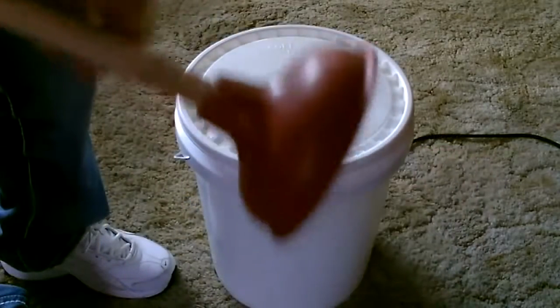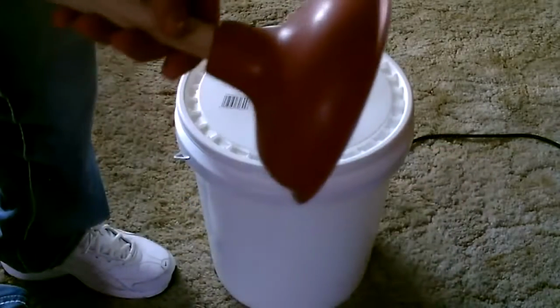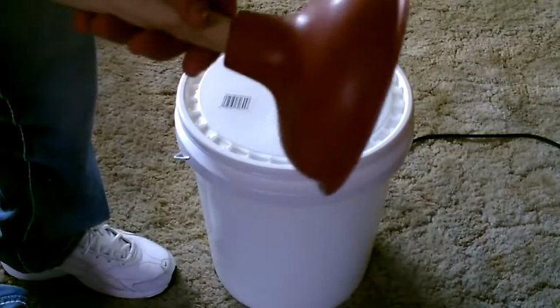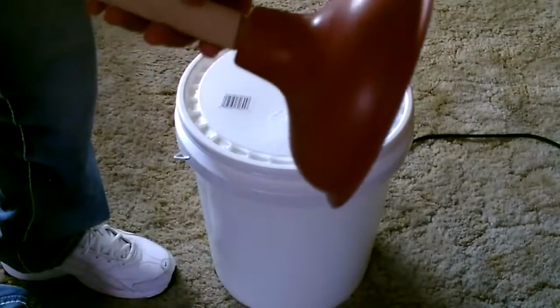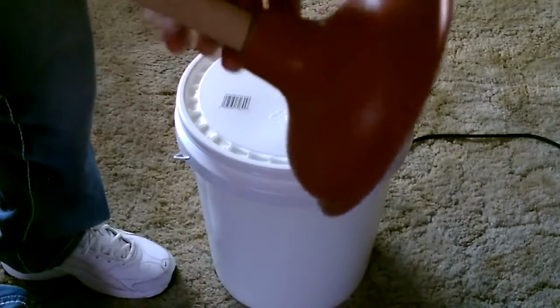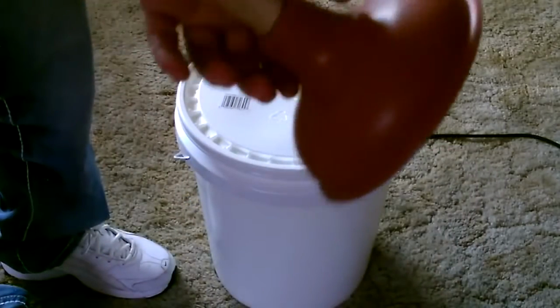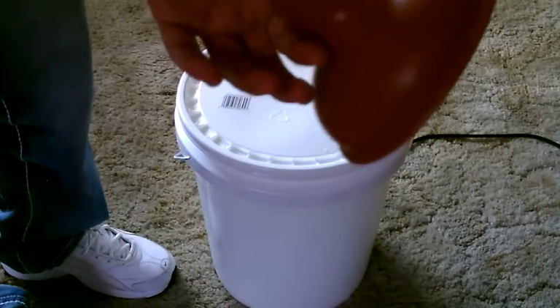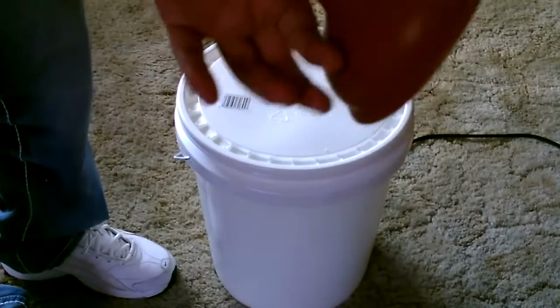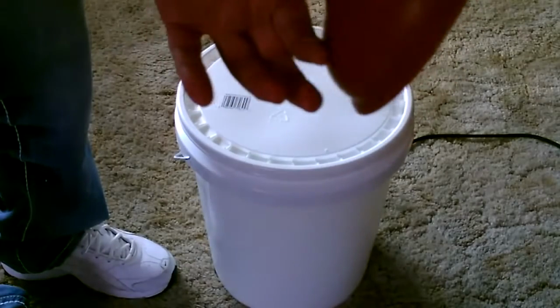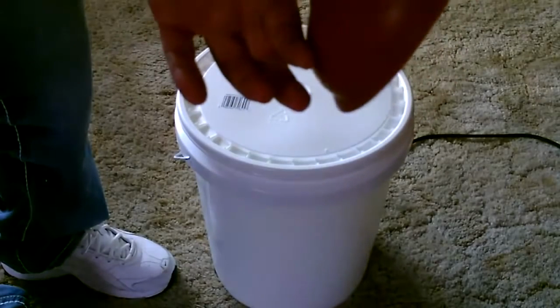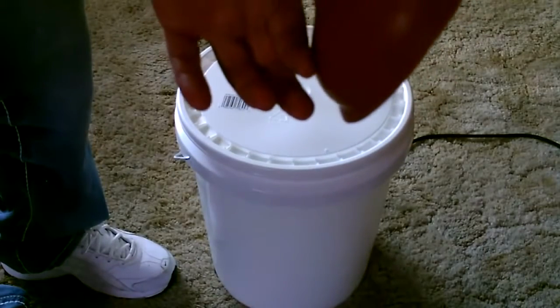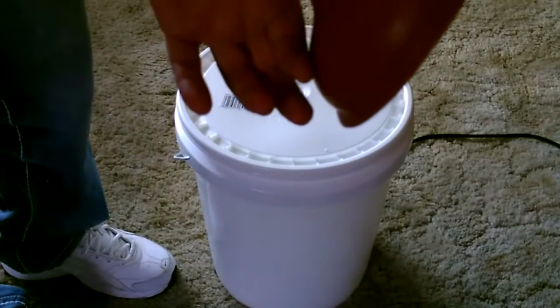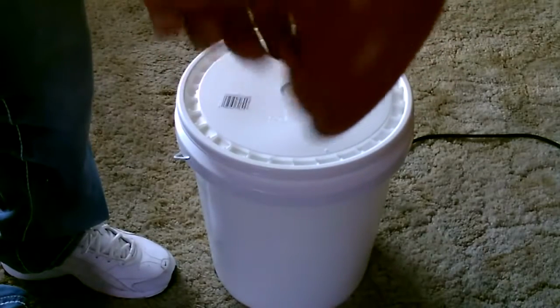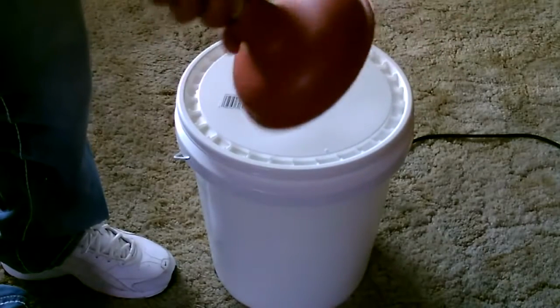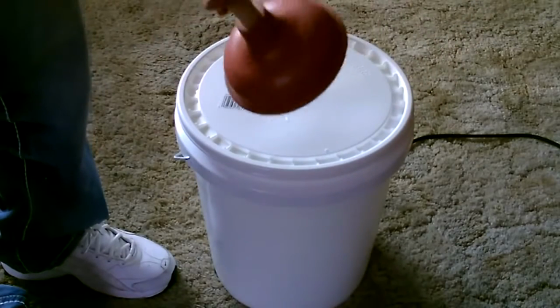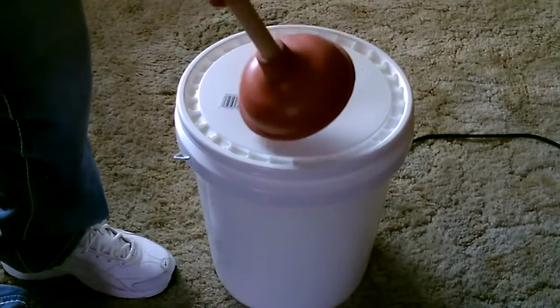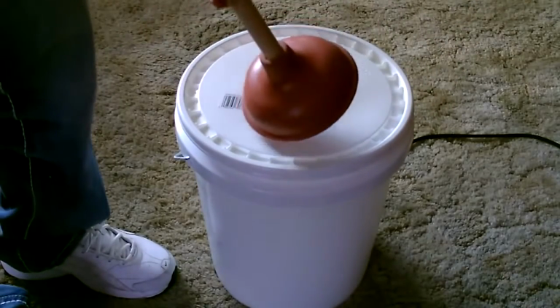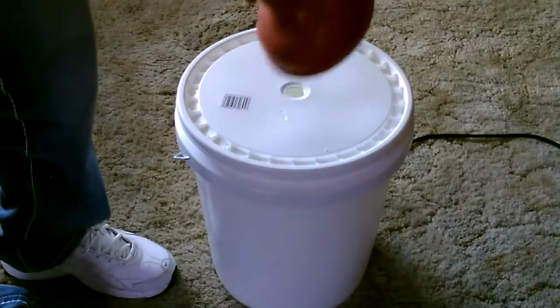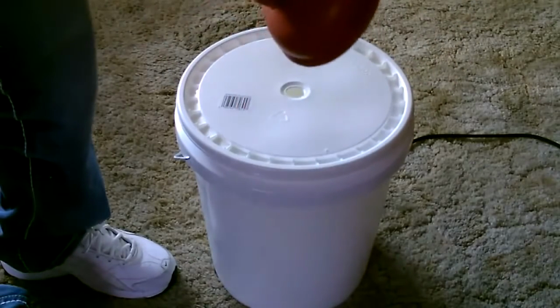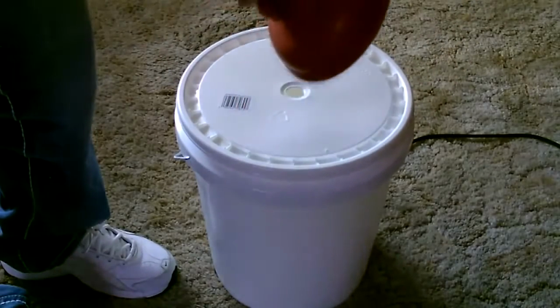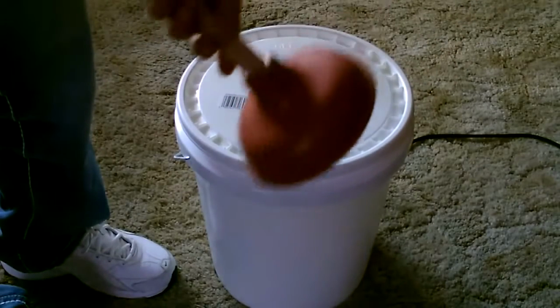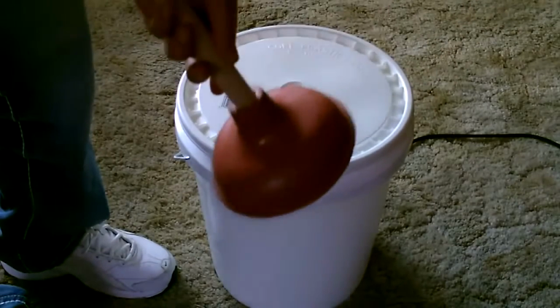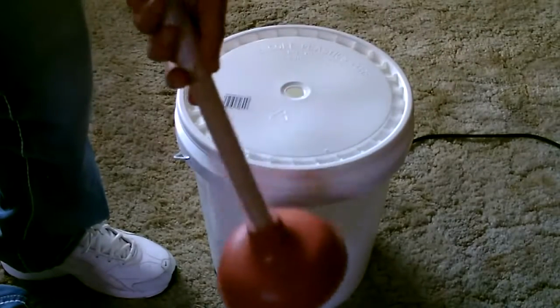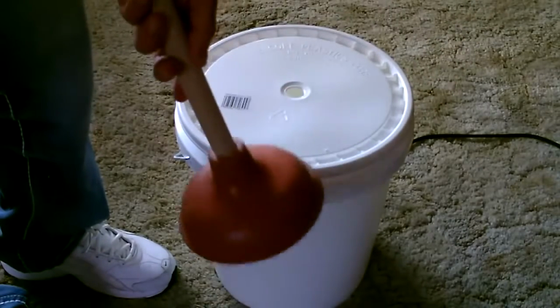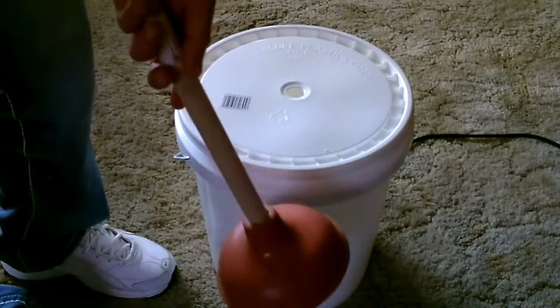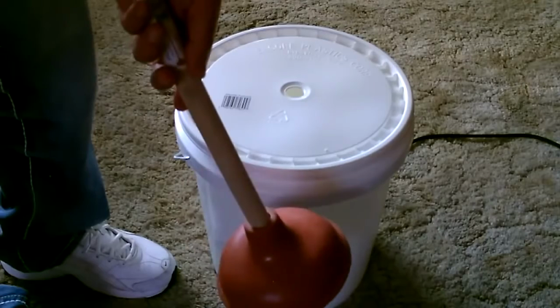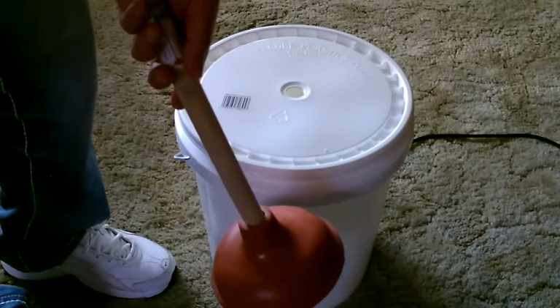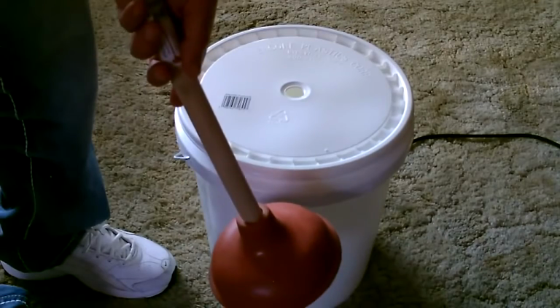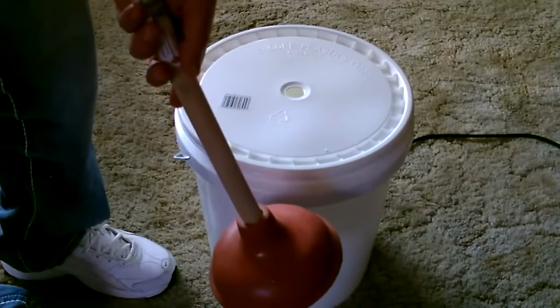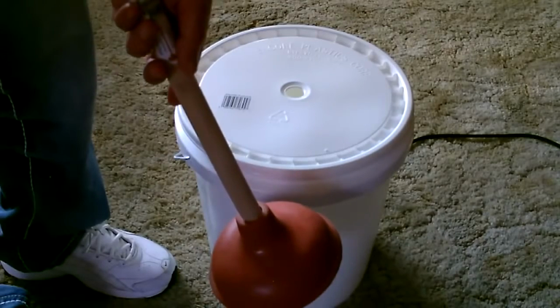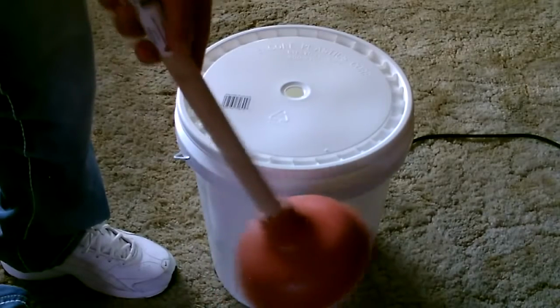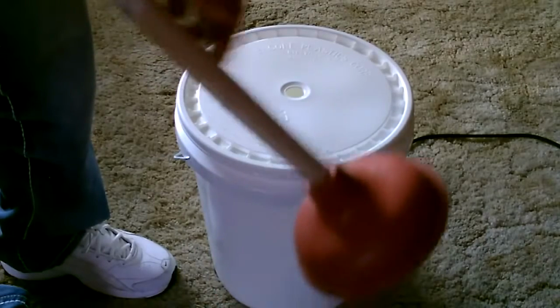The next thing we're going to do is drill some small holes in the plunger. If you use it without drilling holes, it won't really agitate the clothes properly.